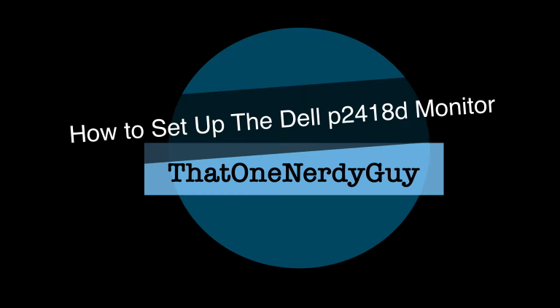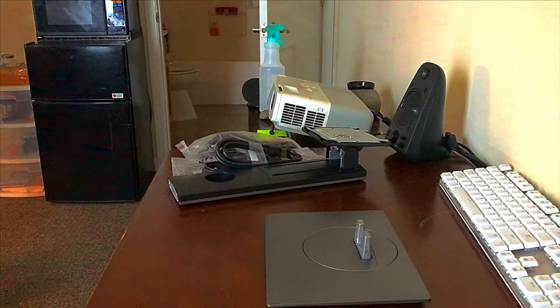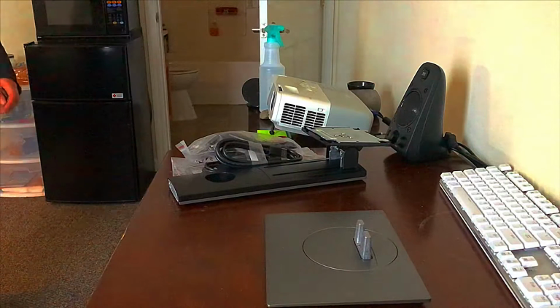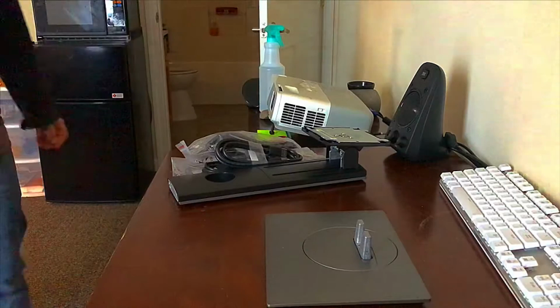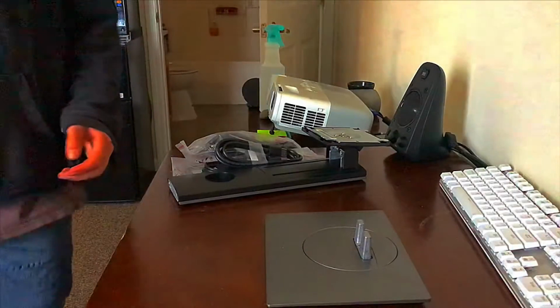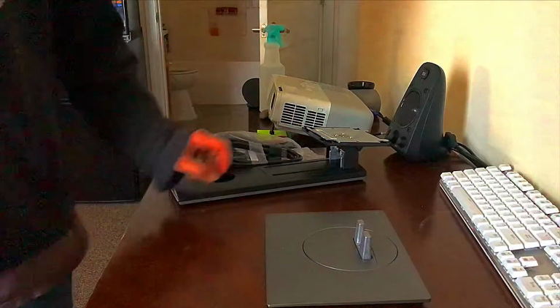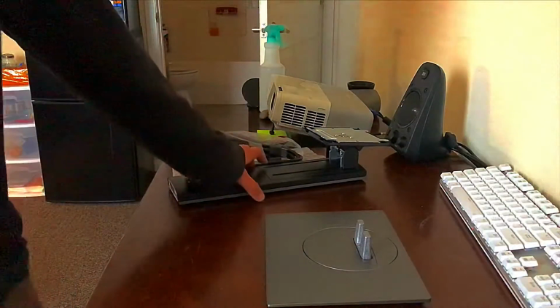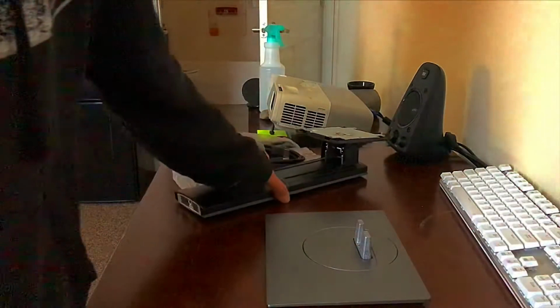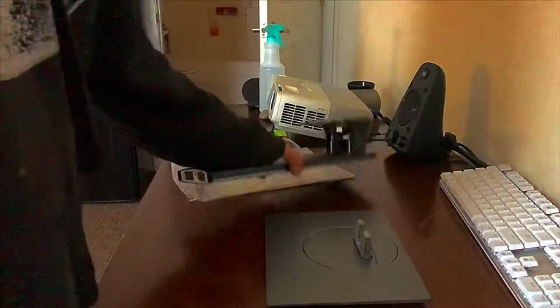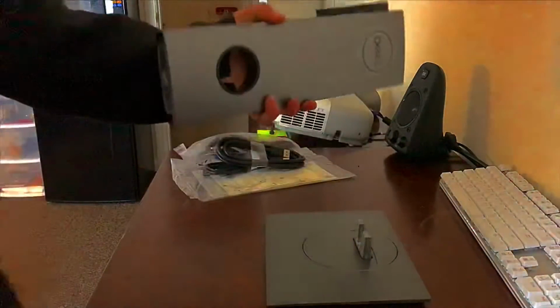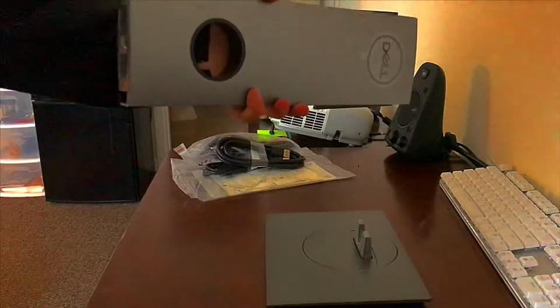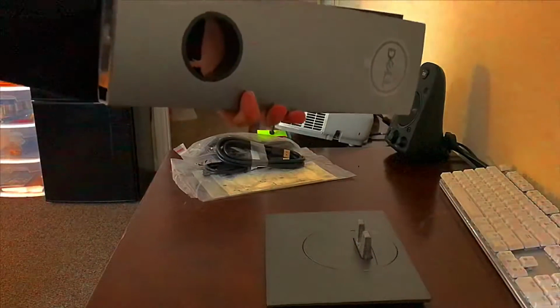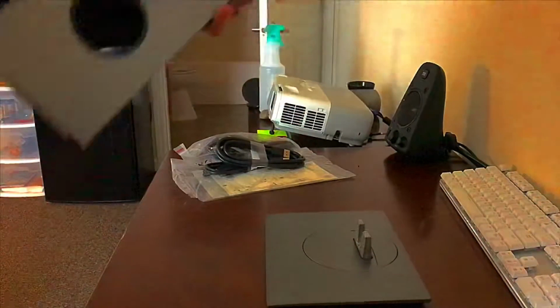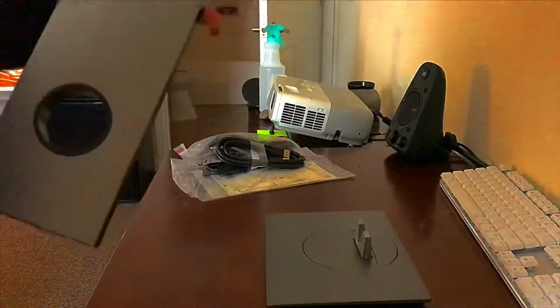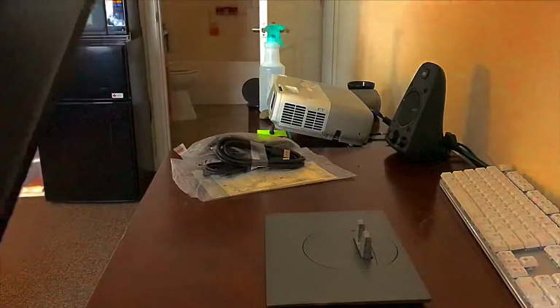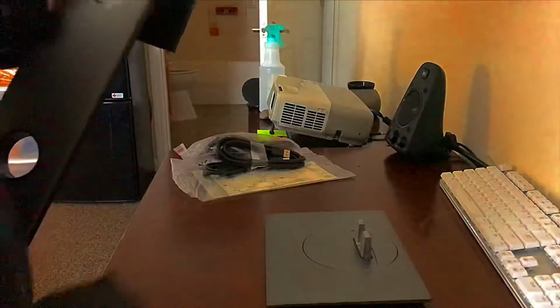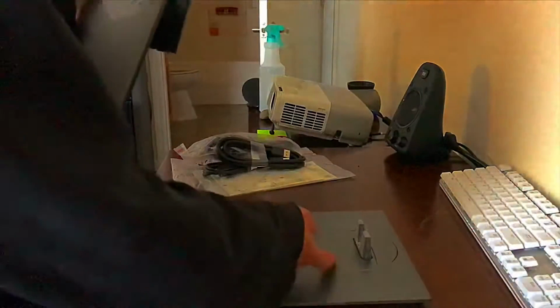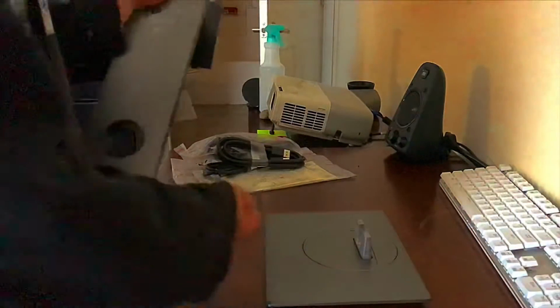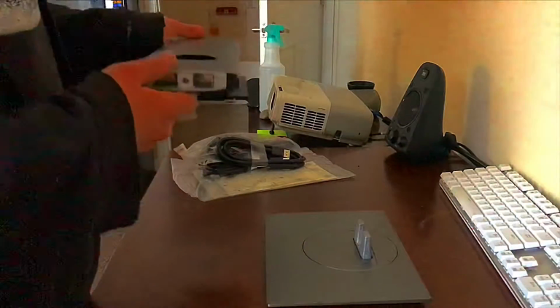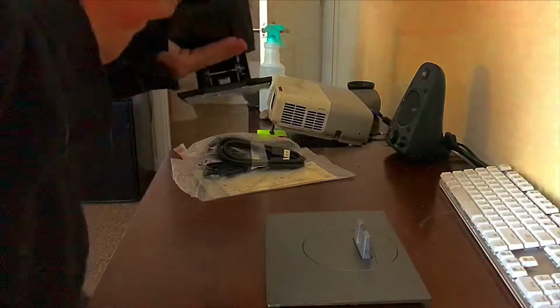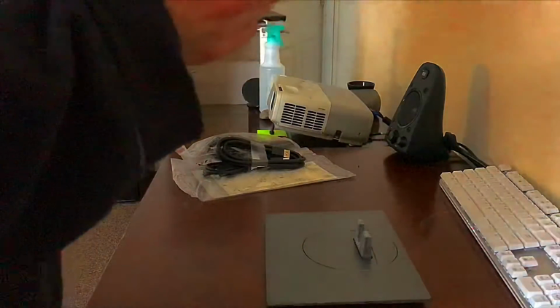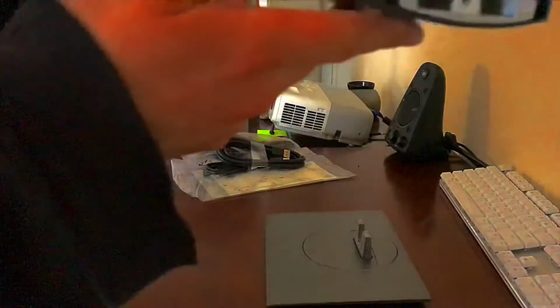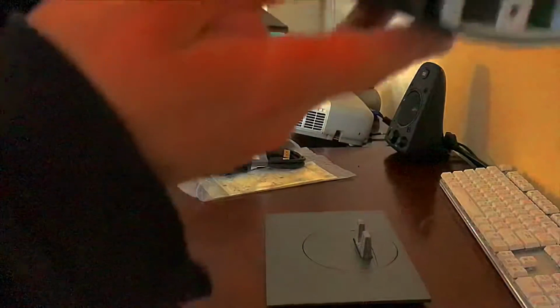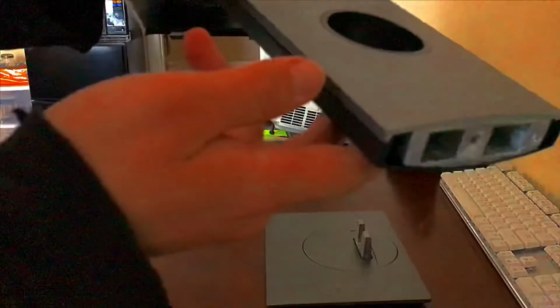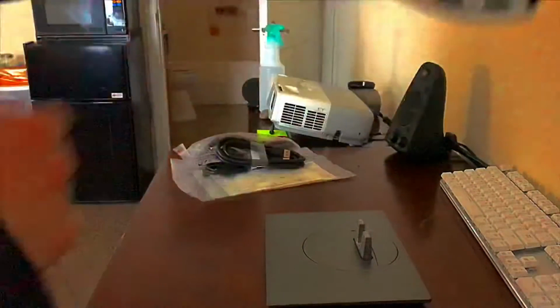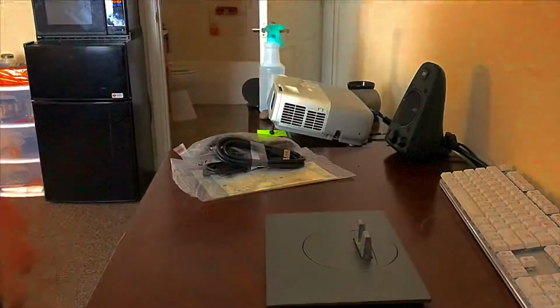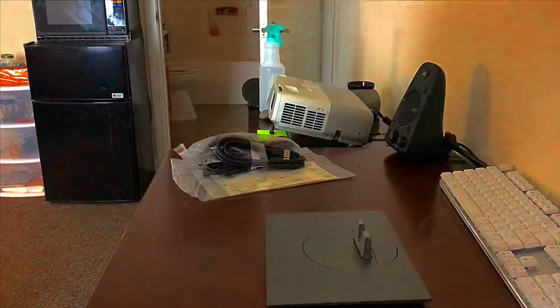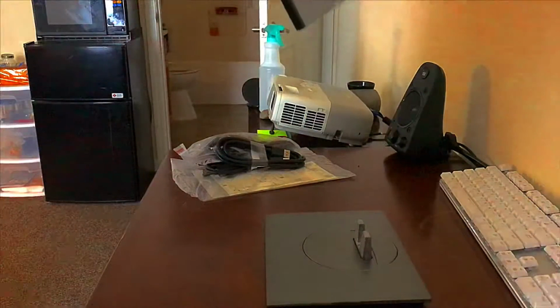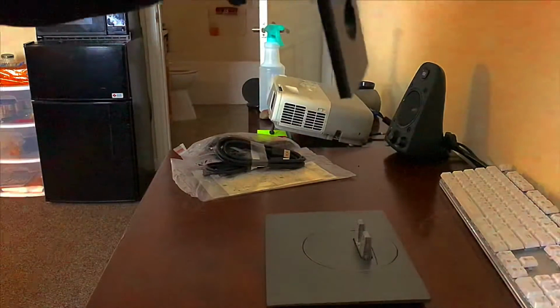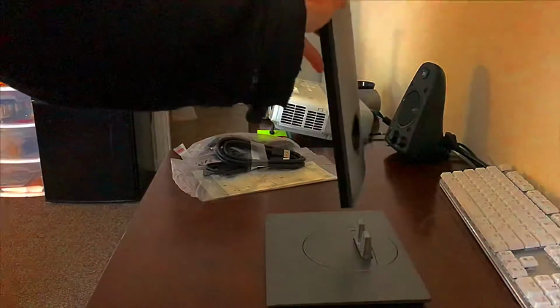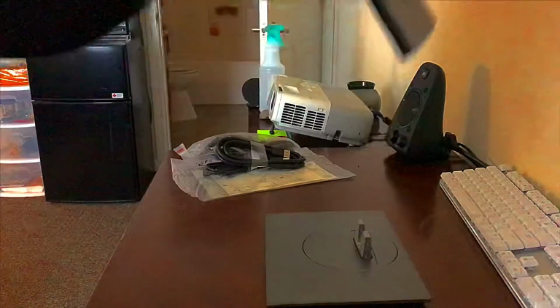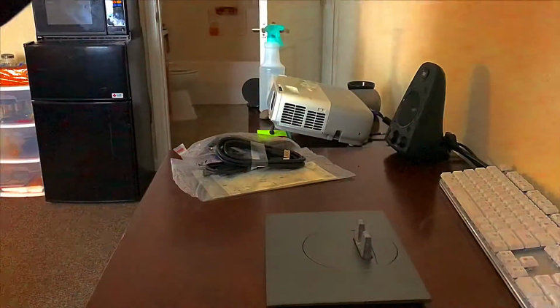Today I'm going to set up a Dell monitor. We have the stand, we have the base, and the base goes on the stand.